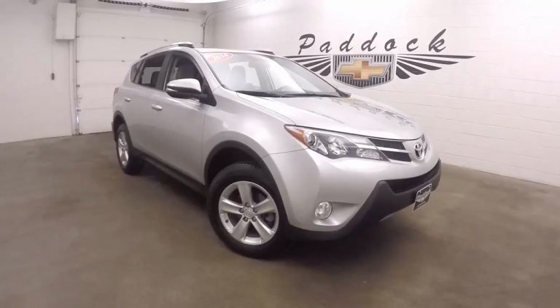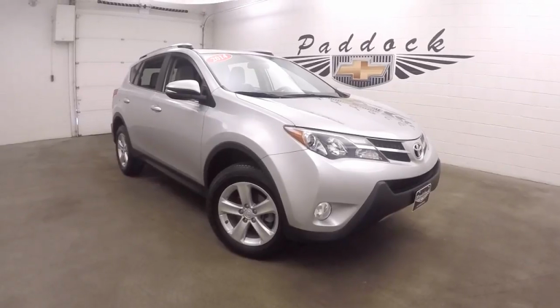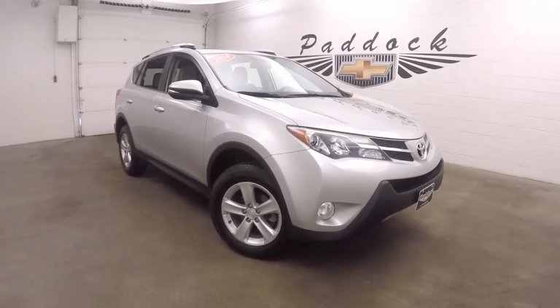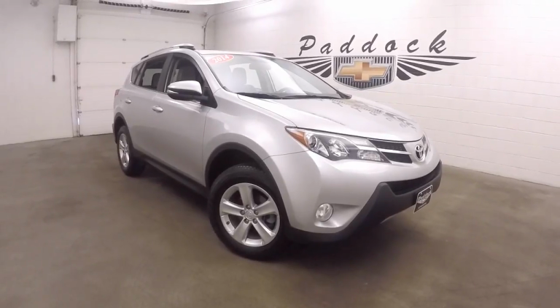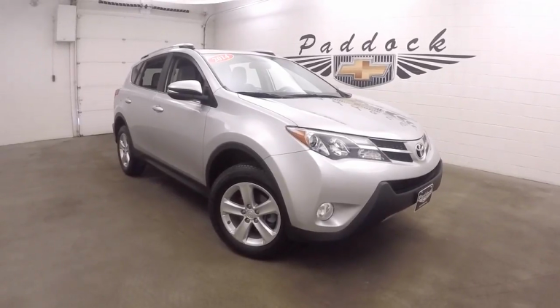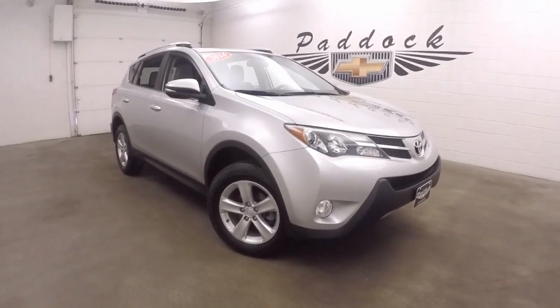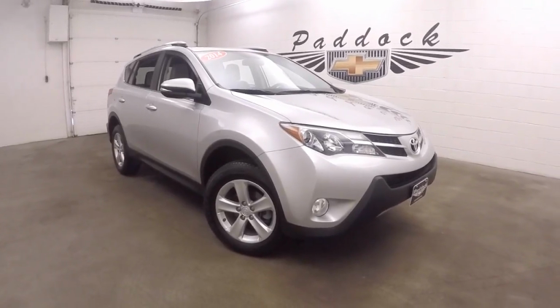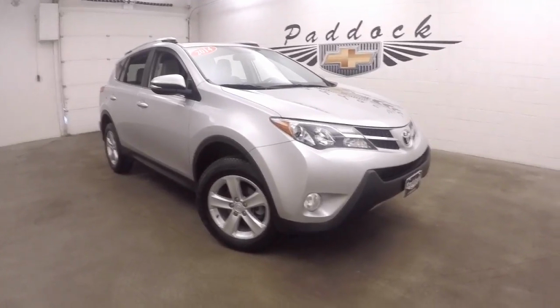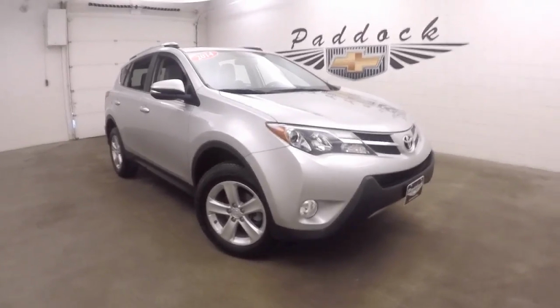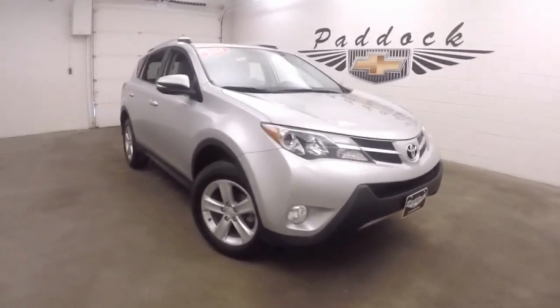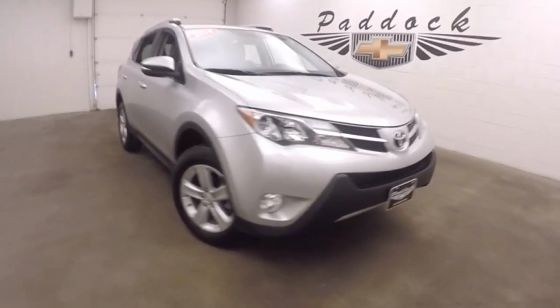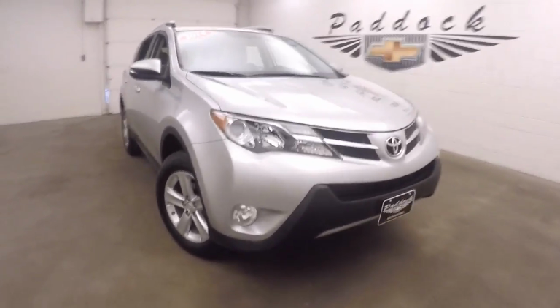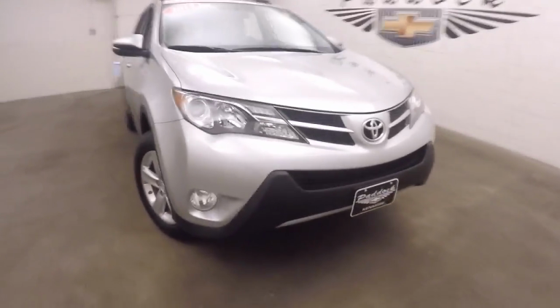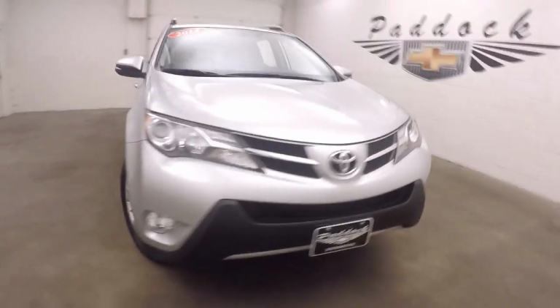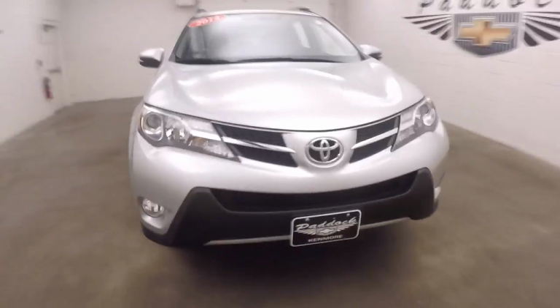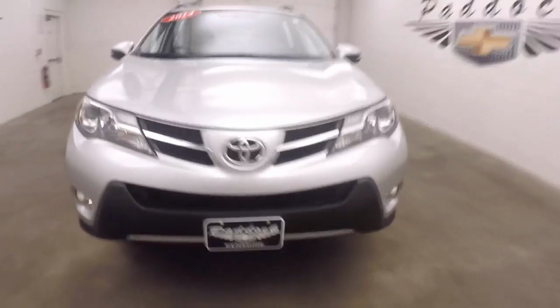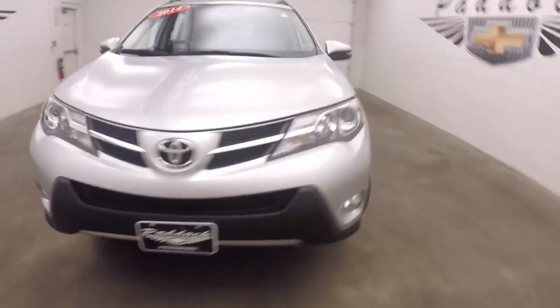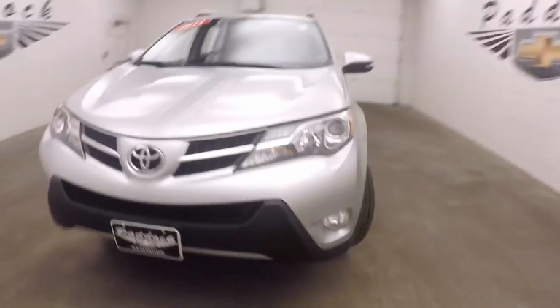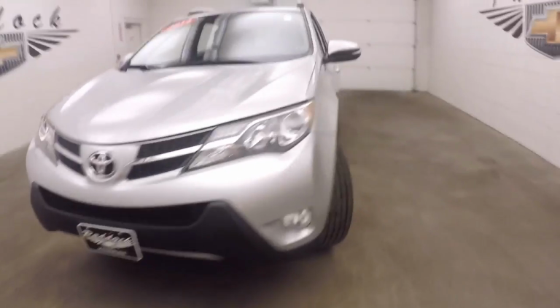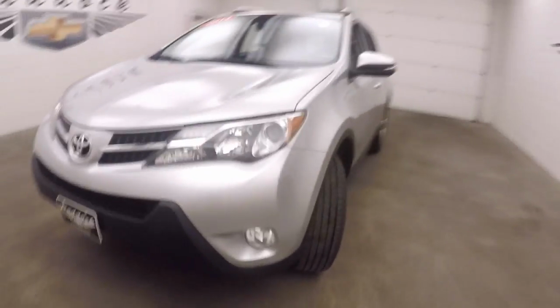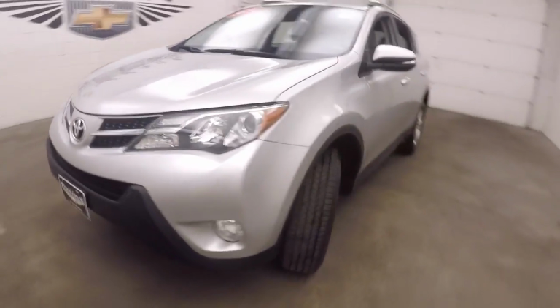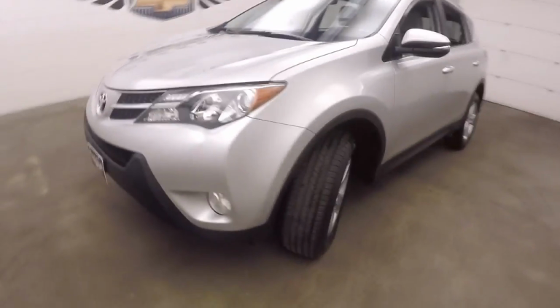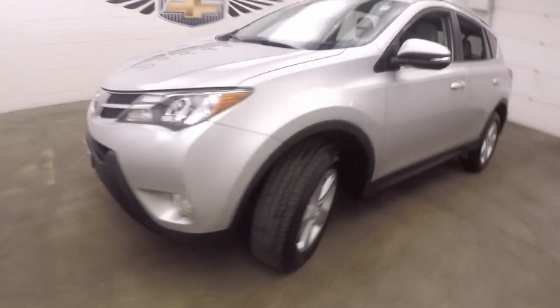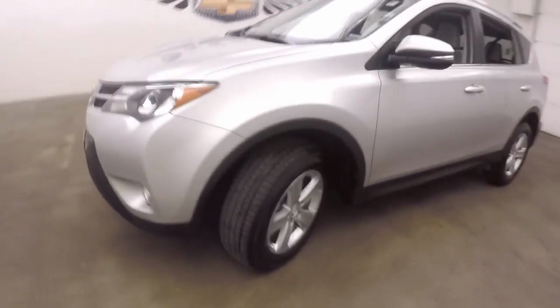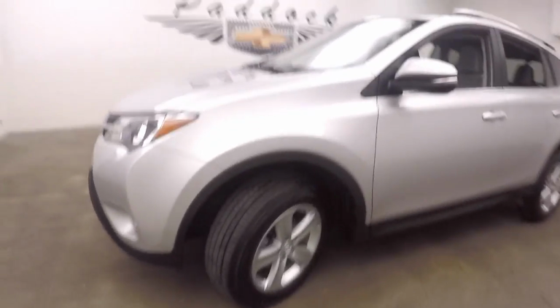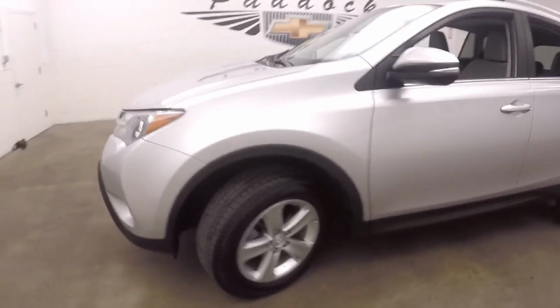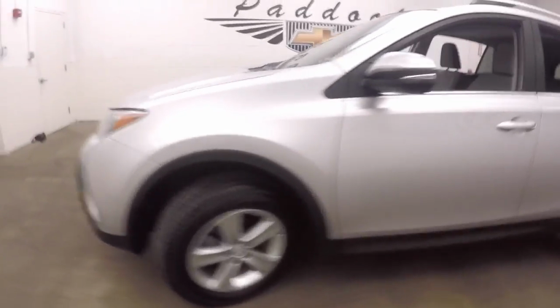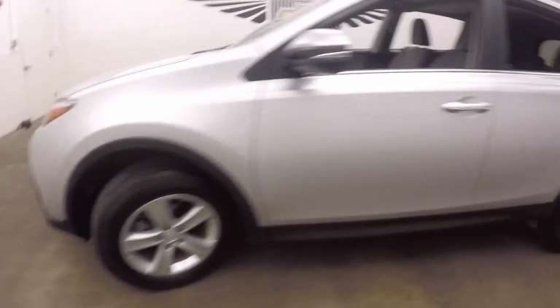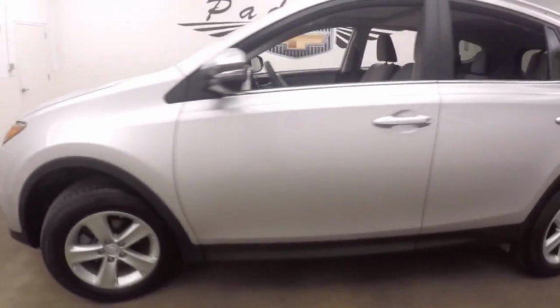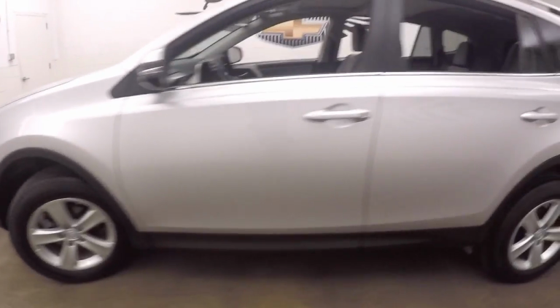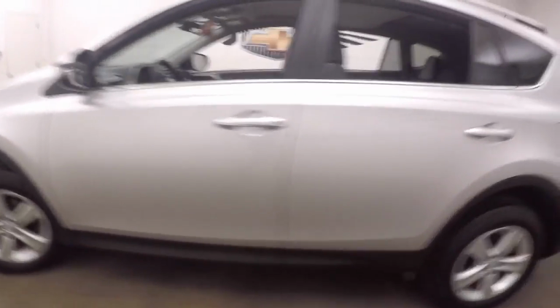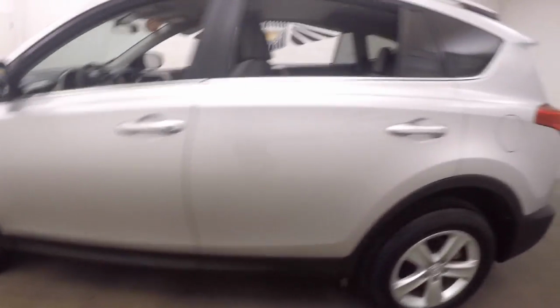It's a 2014 Toyota RAV4, all-wheel drive. Nice silver color, nice alloy wheels, and good tires.